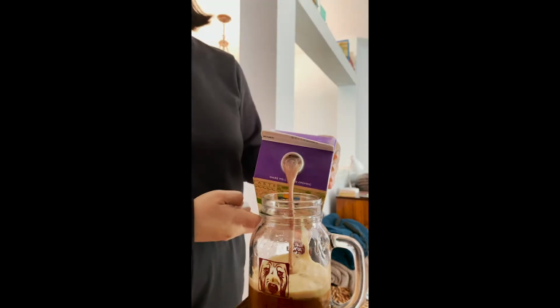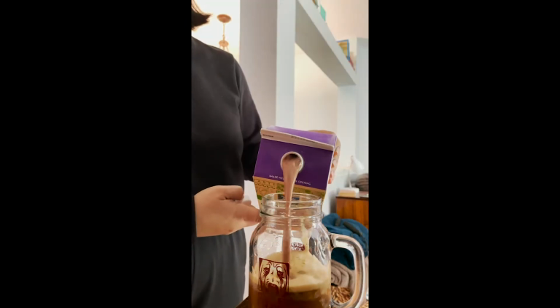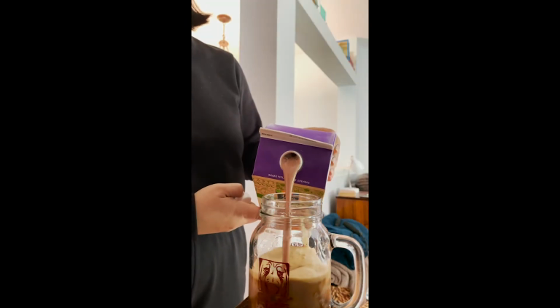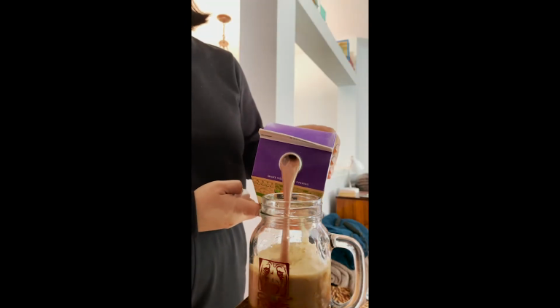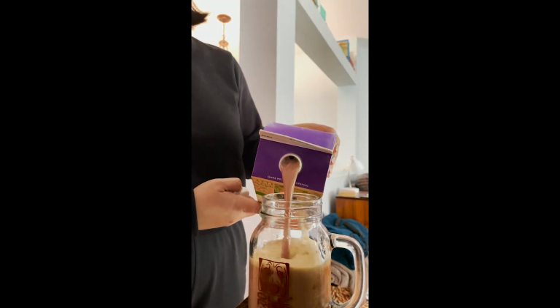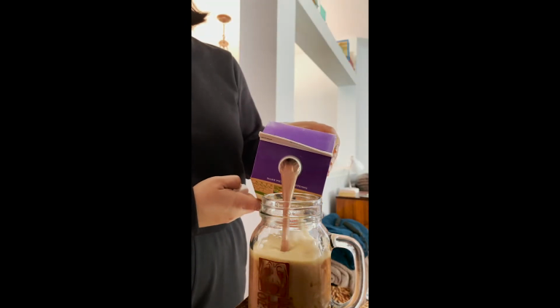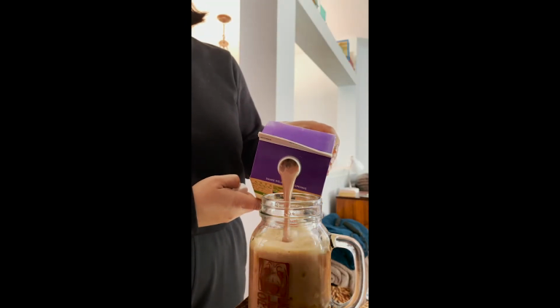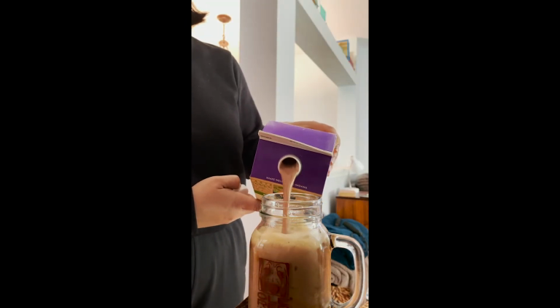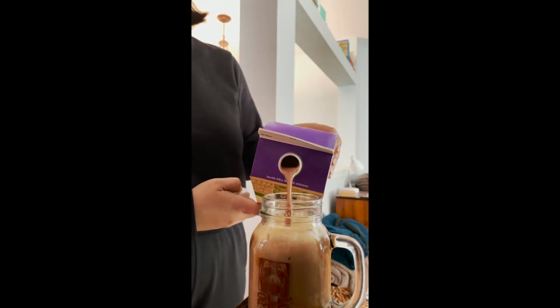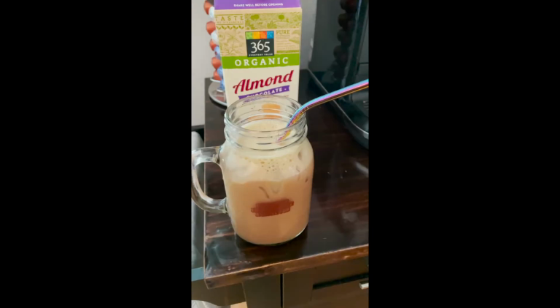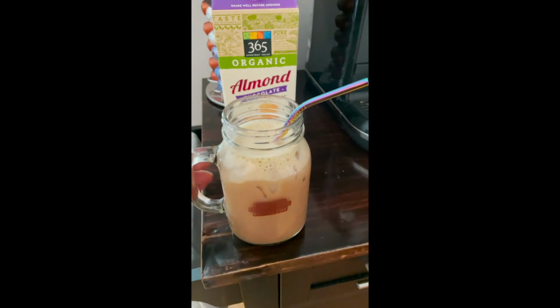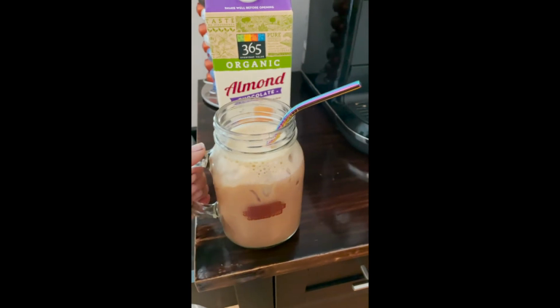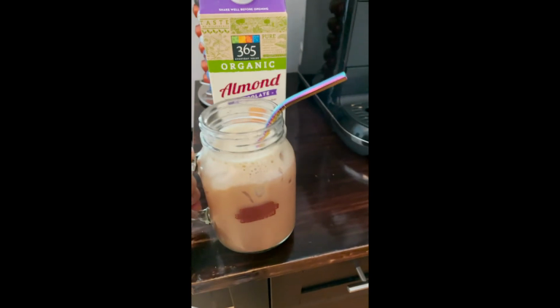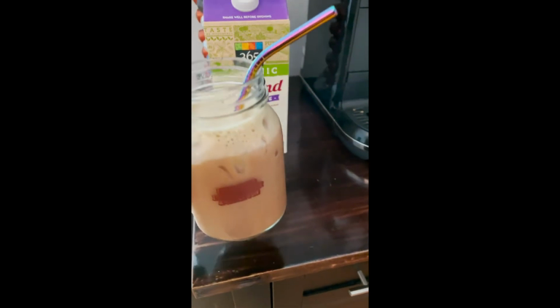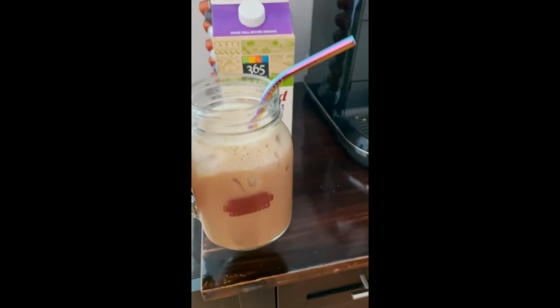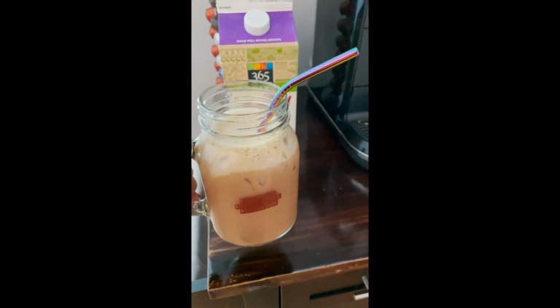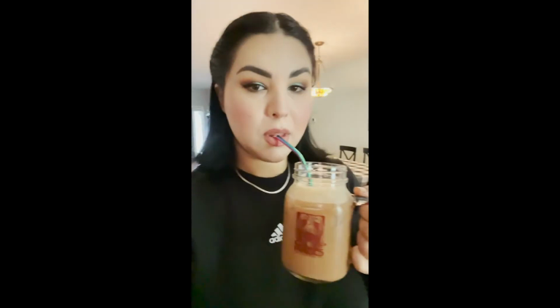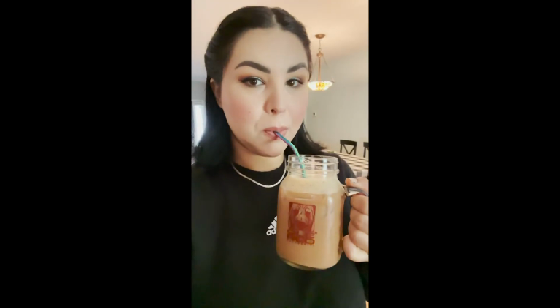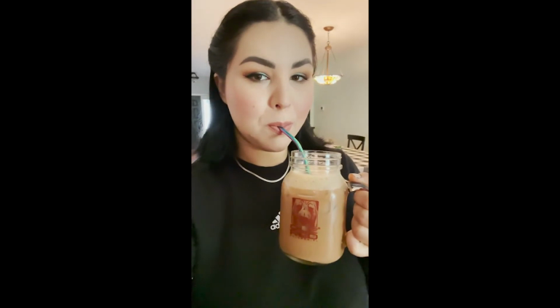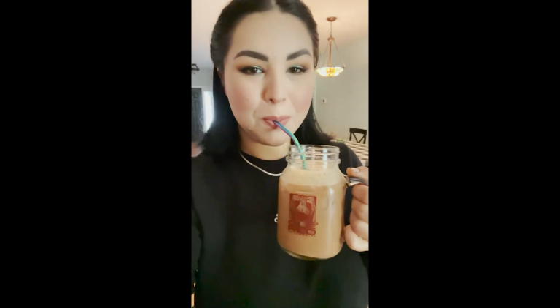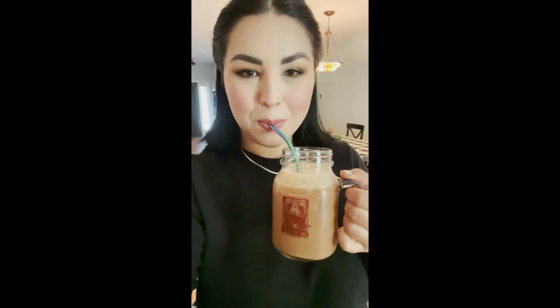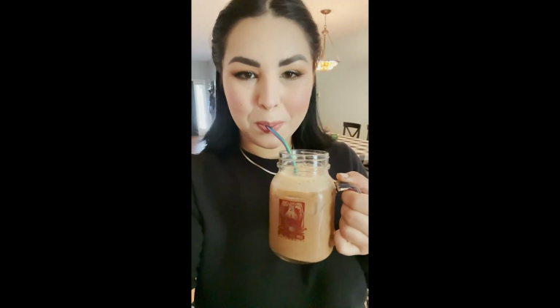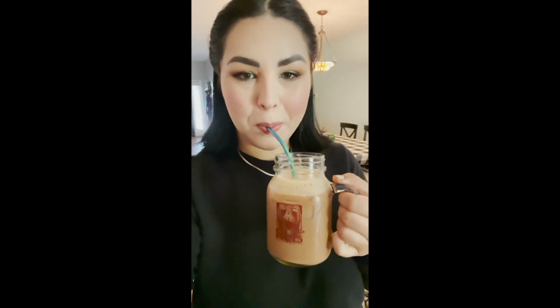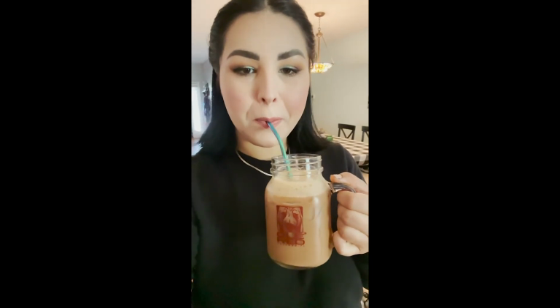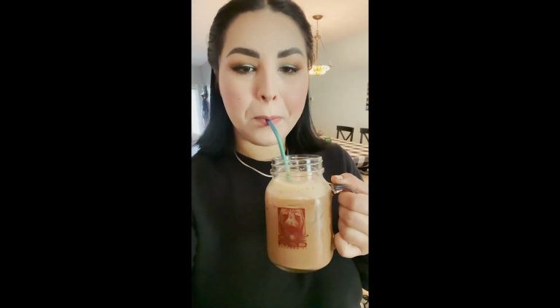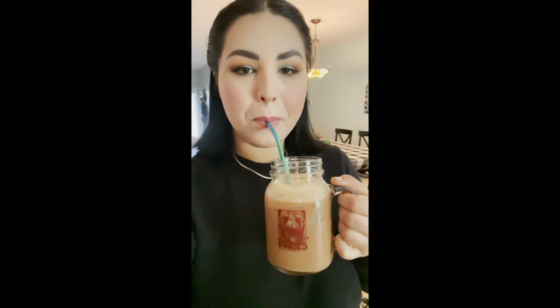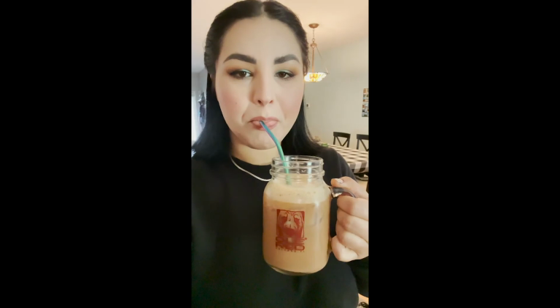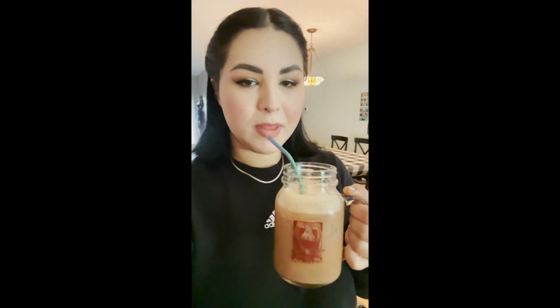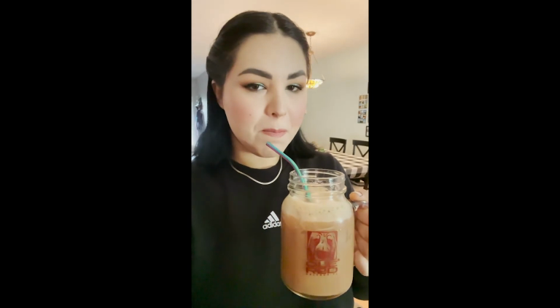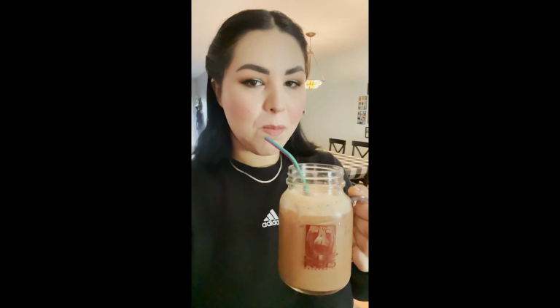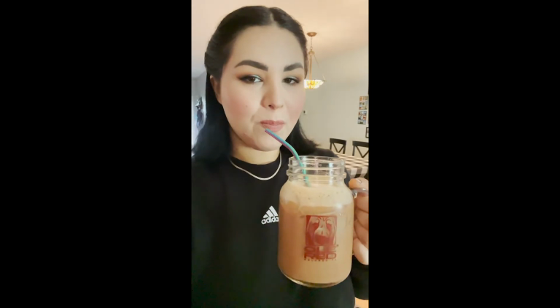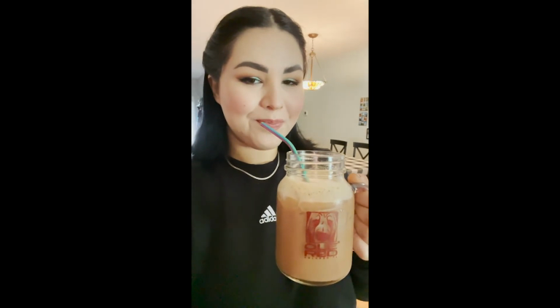Now let's top the rest with some chocolate almond milk. Stir it up and enjoy. I hope you like this quick little recipe.